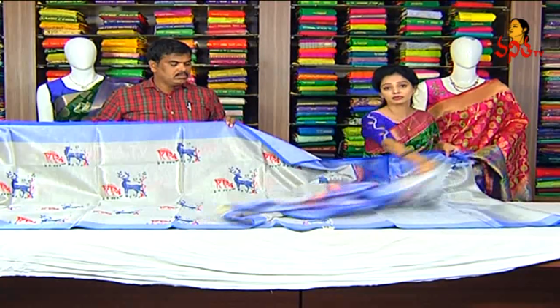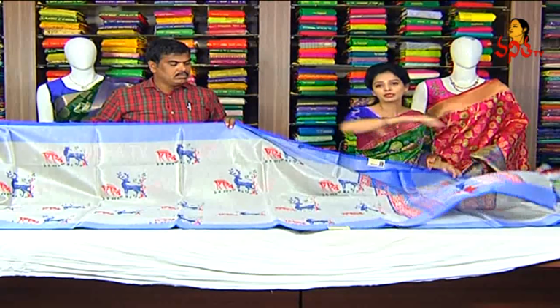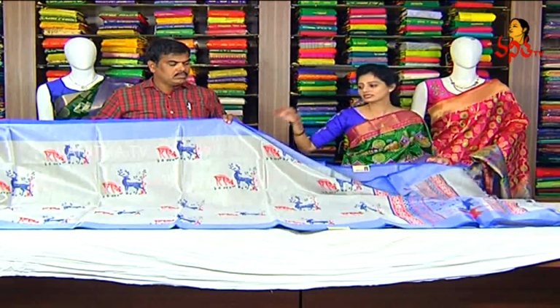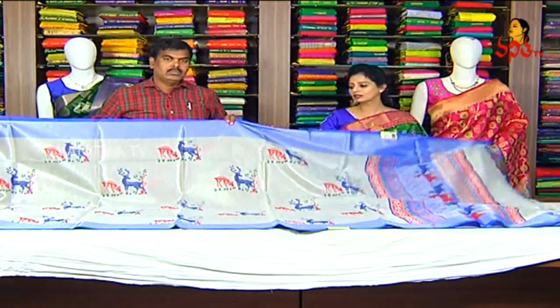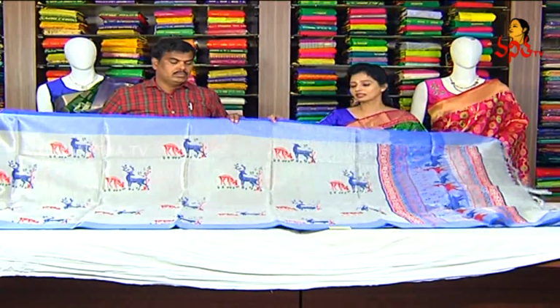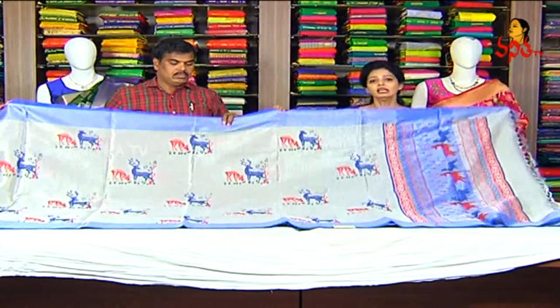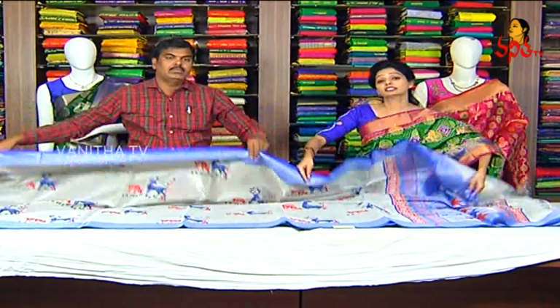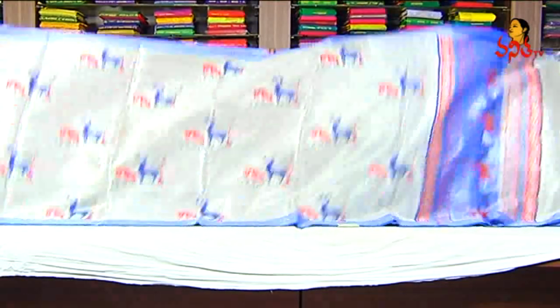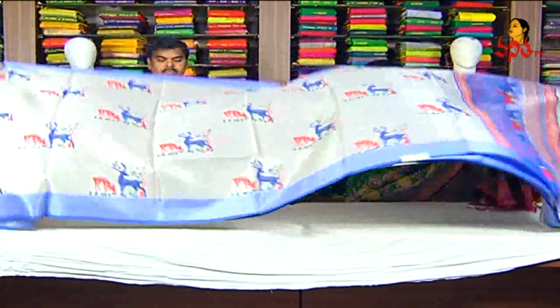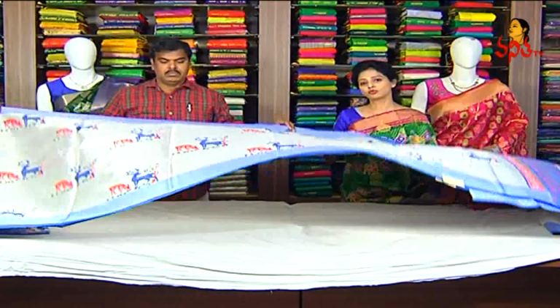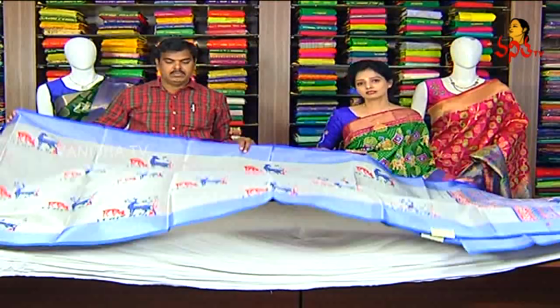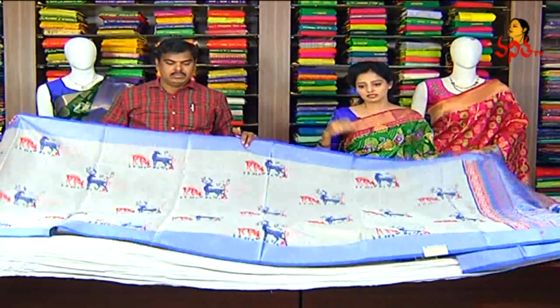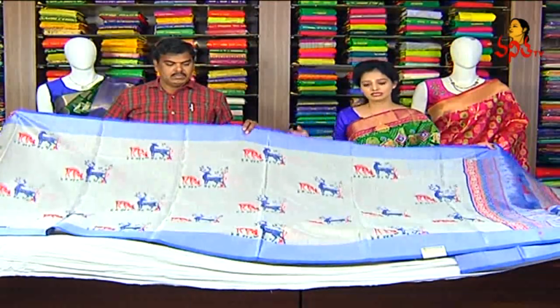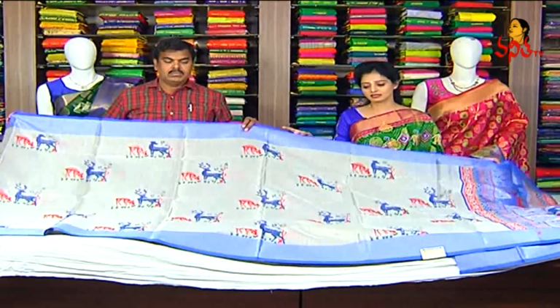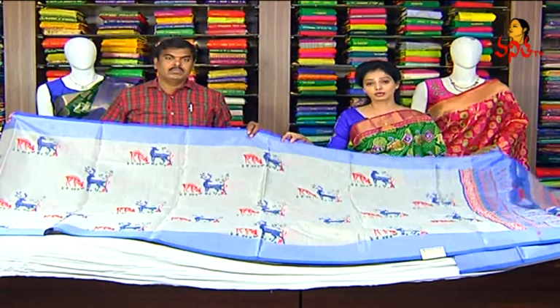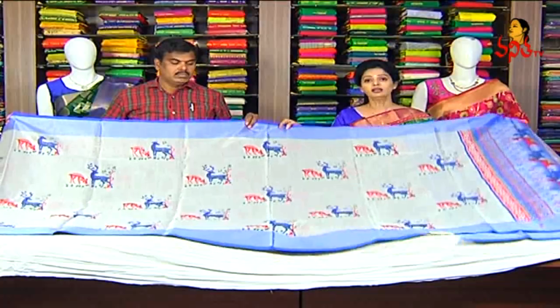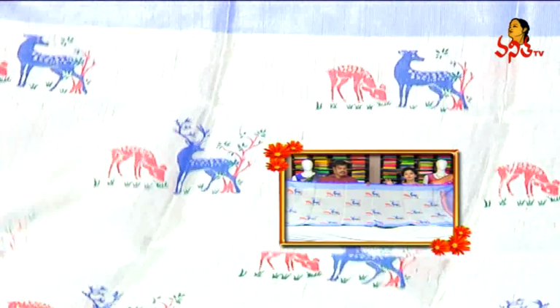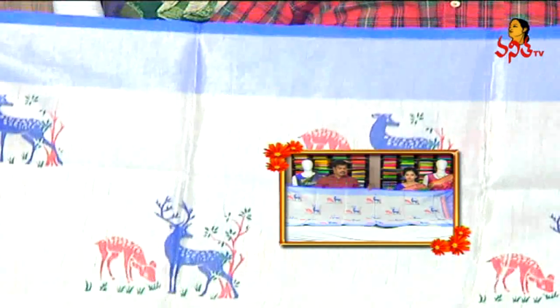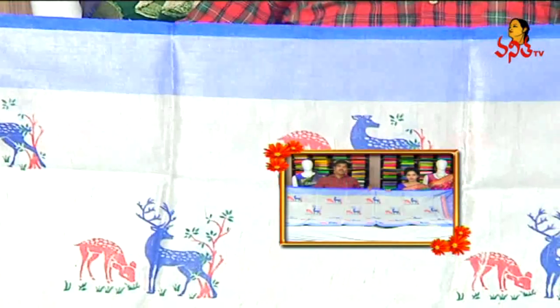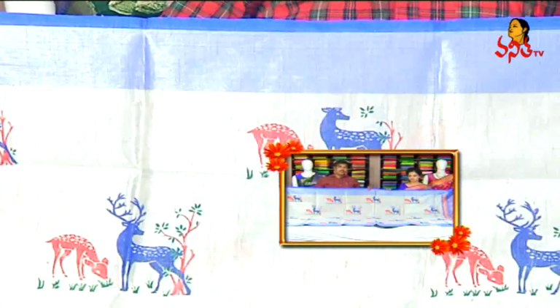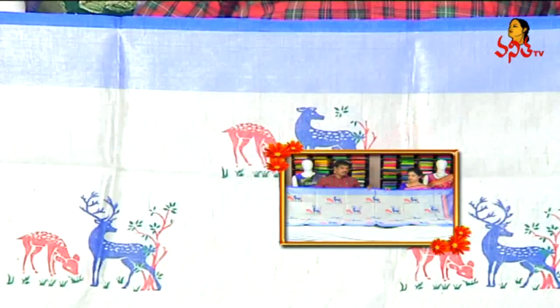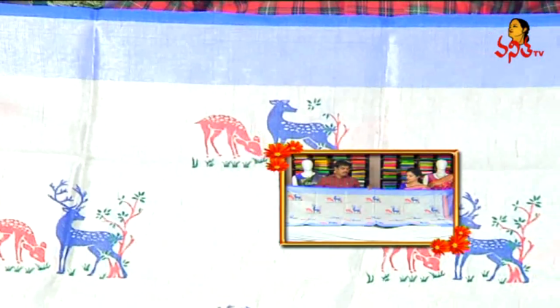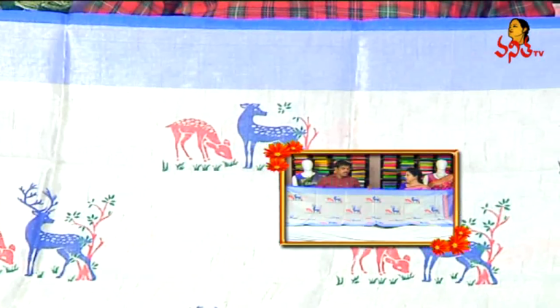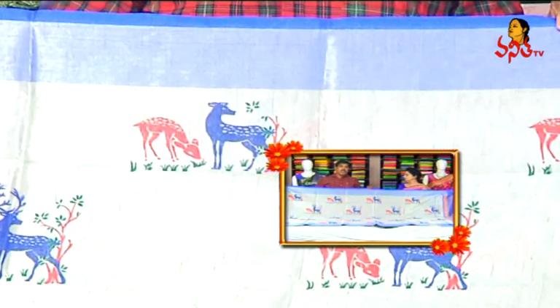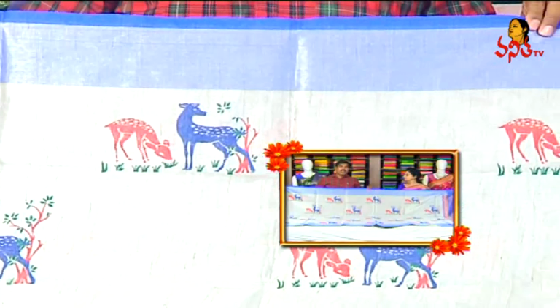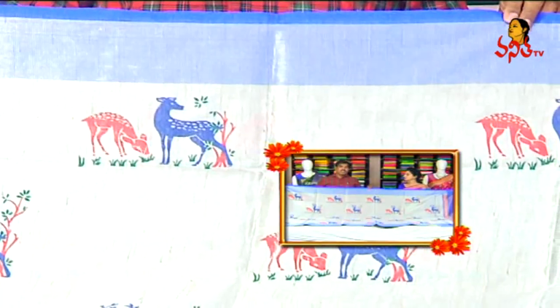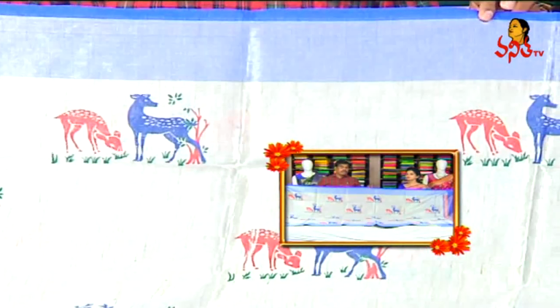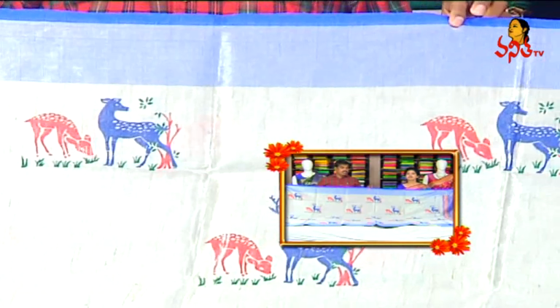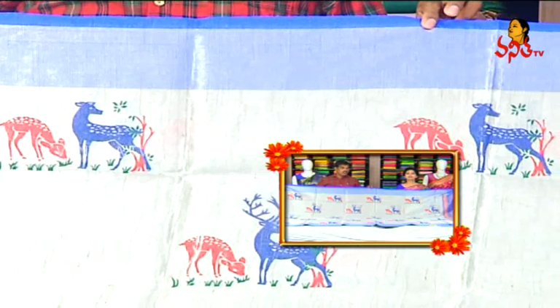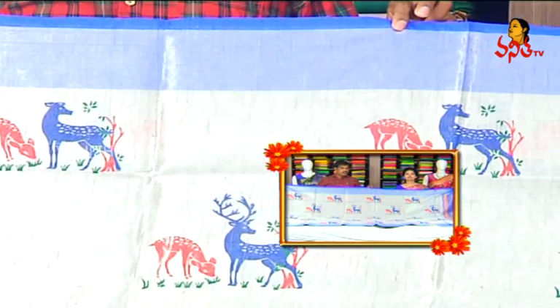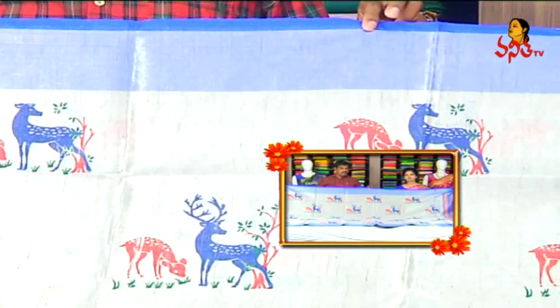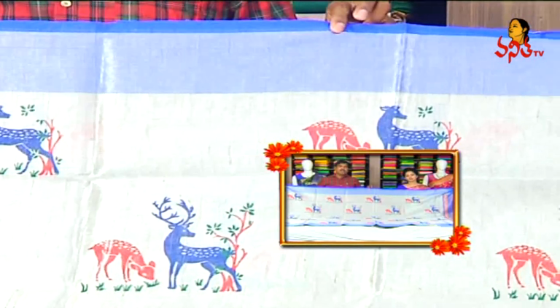Now, it's a silver color zari and gold color. It's a lovely color combination. This zari costs only 965 rupees.